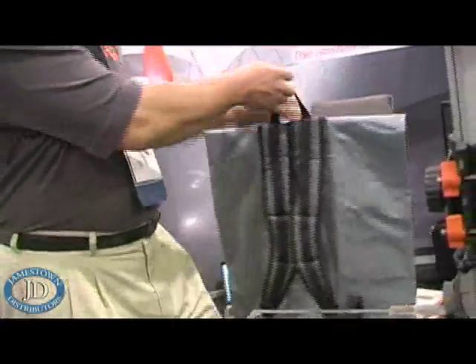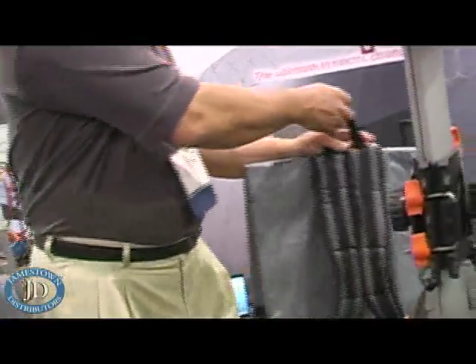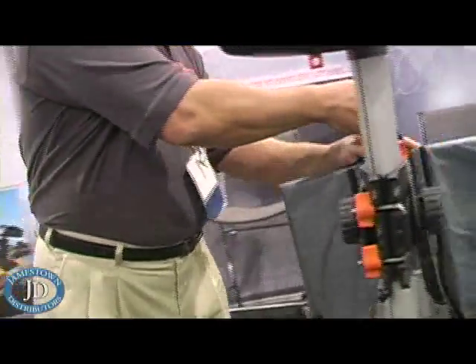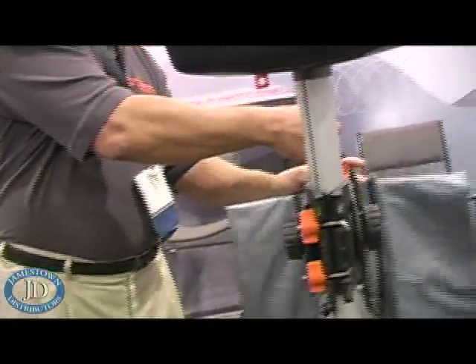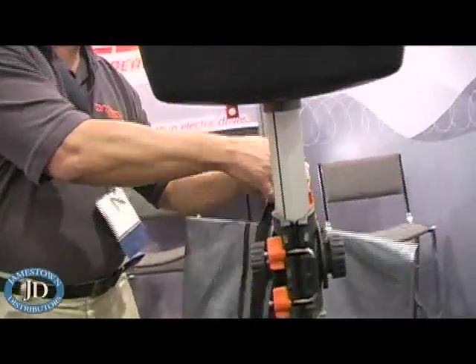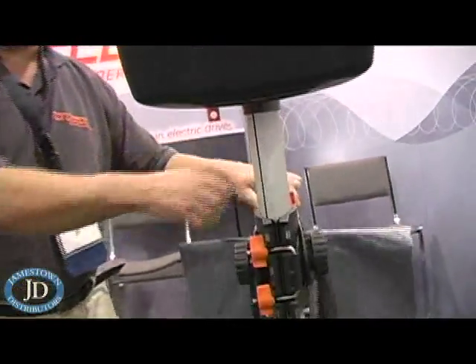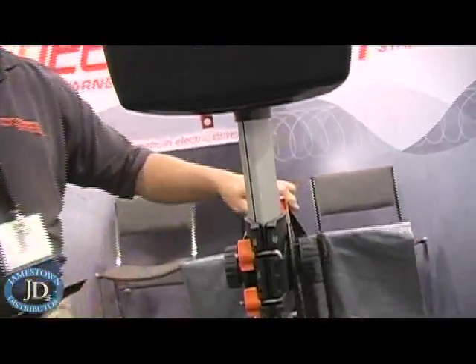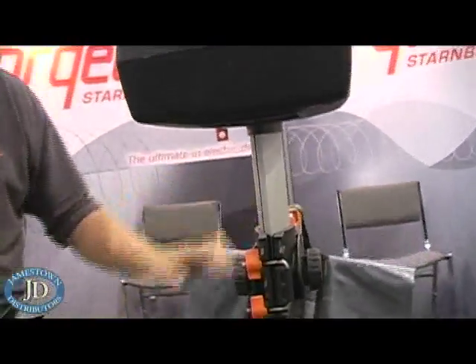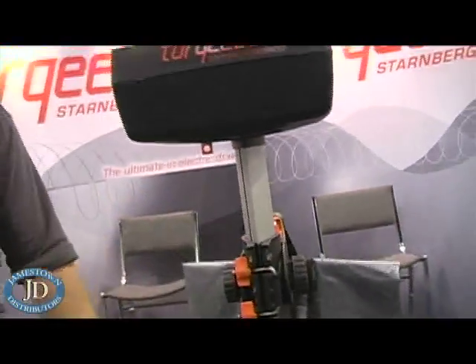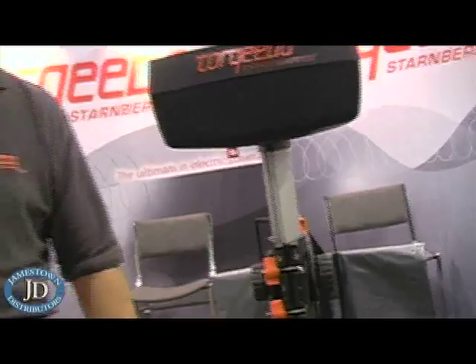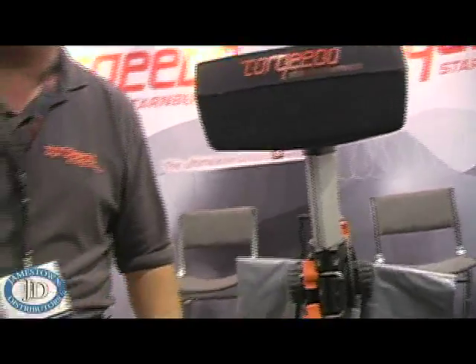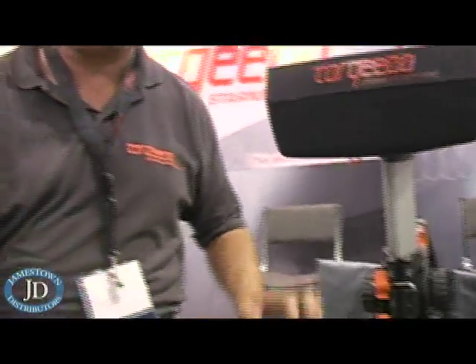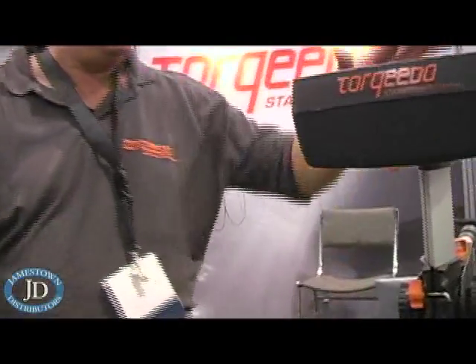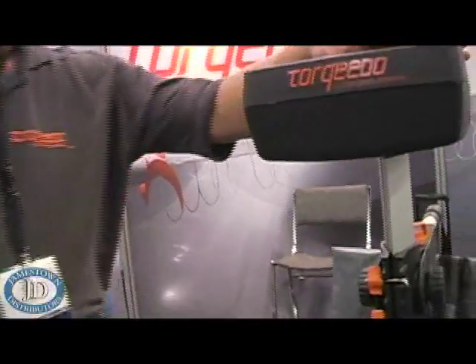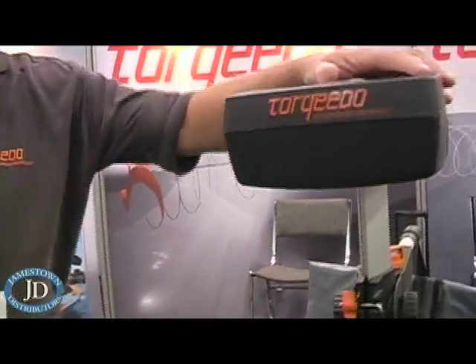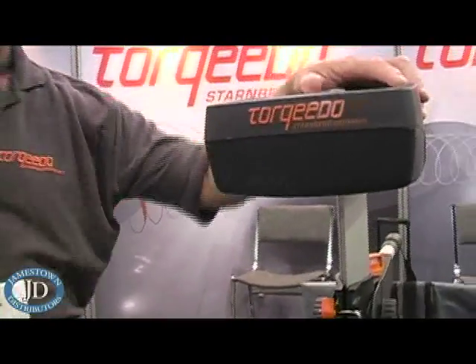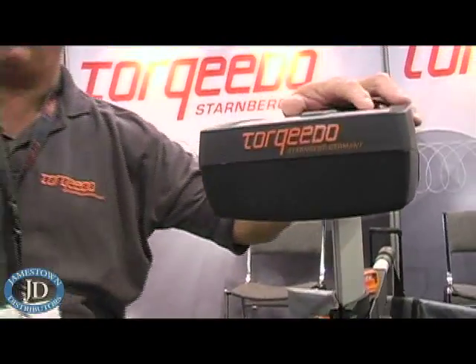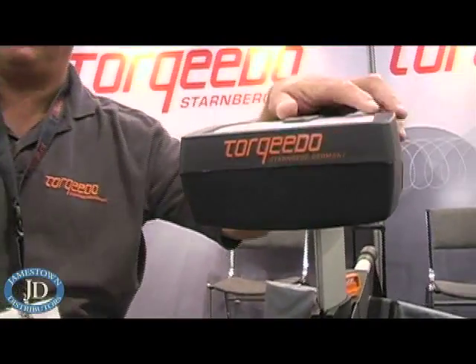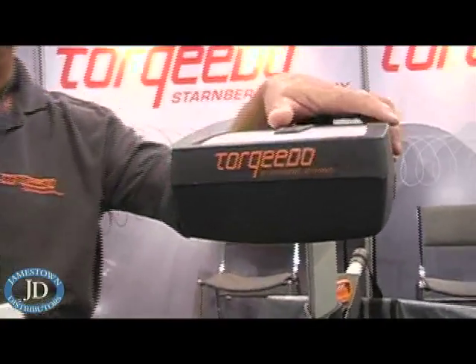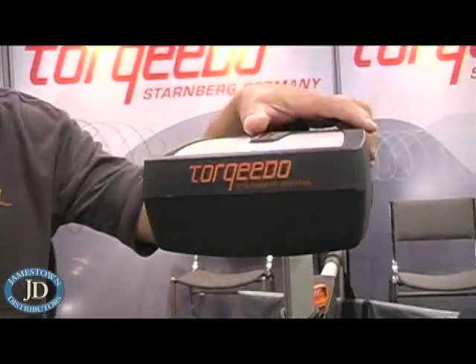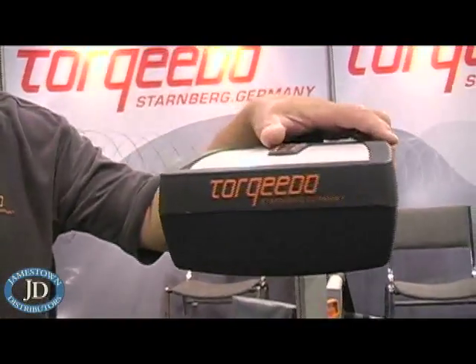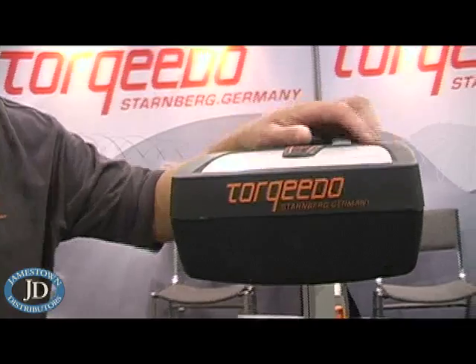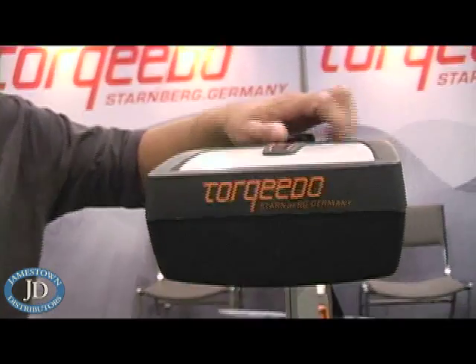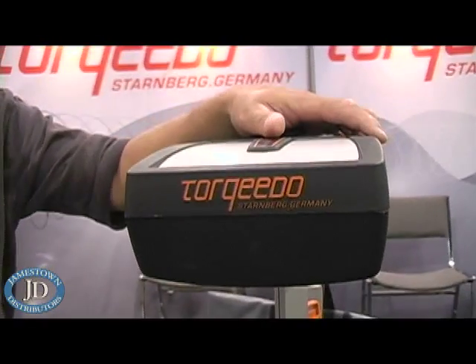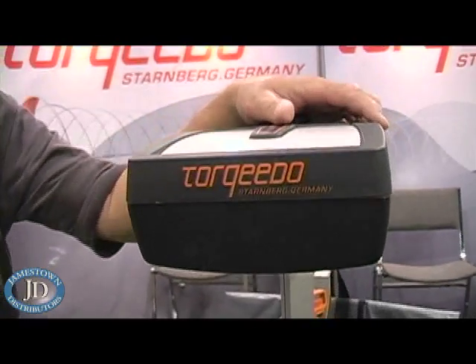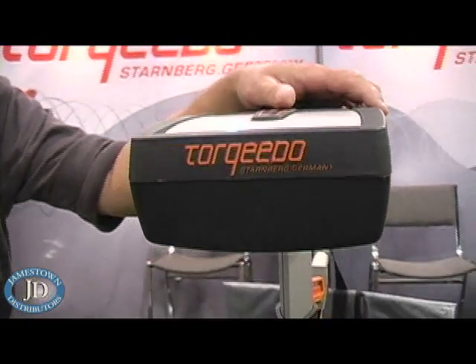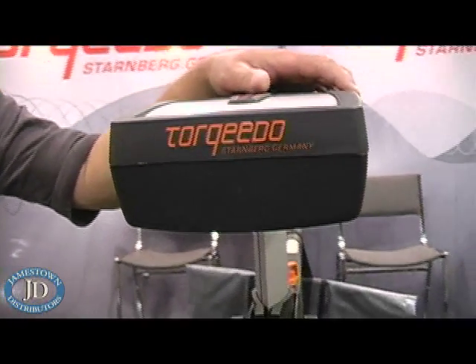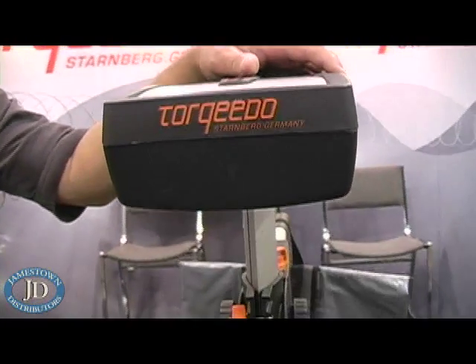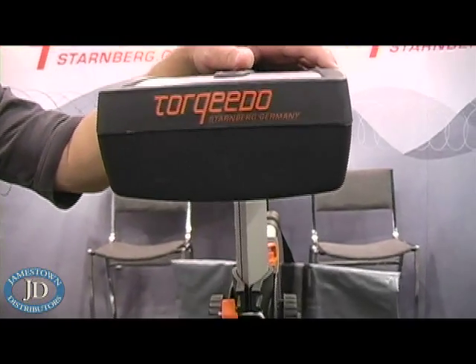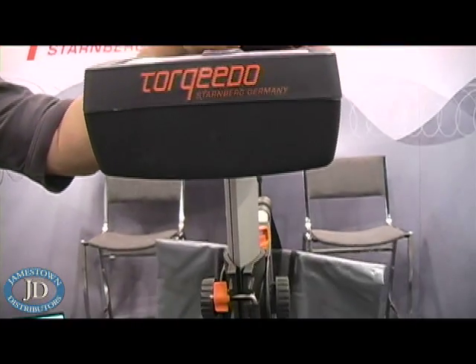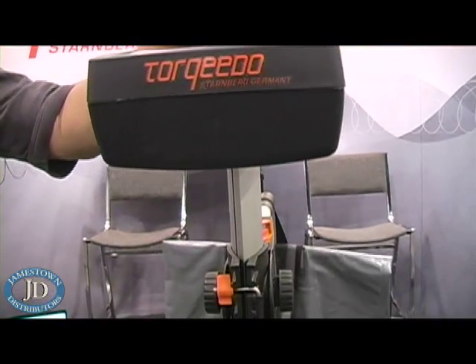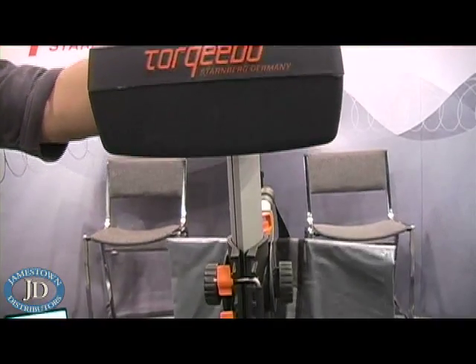The application that's been most popular for this motor has been the tender and day sailor market. The actual thrust of this motor moved a 29-foot, 3,800-pound sailboat at four and a half knots, so it has that kind of power.